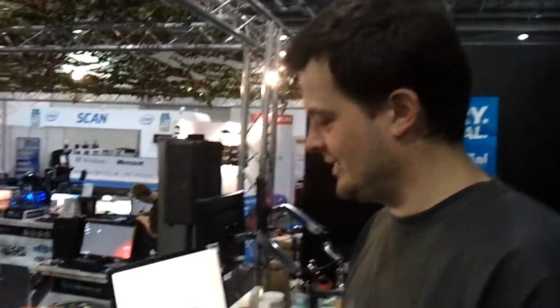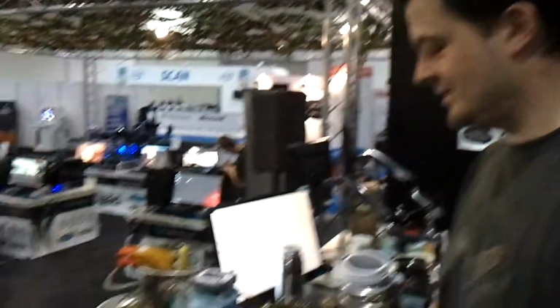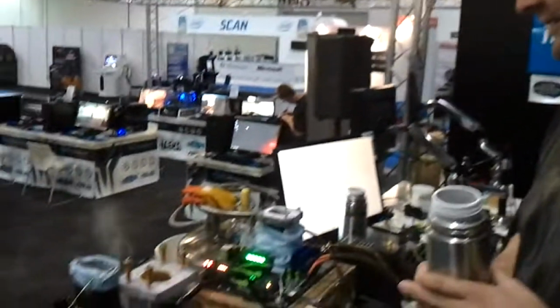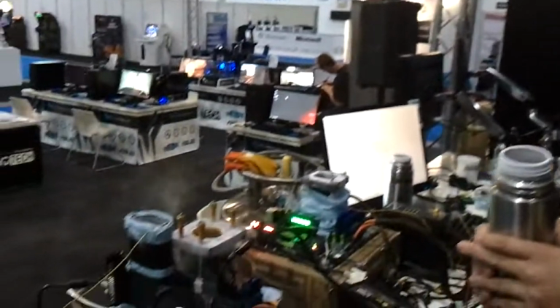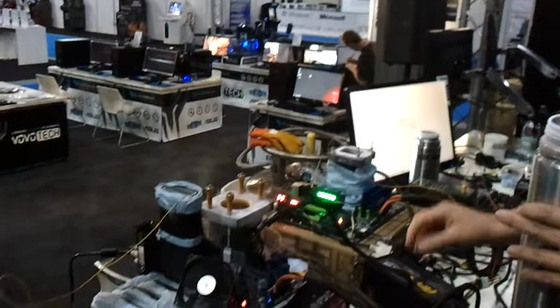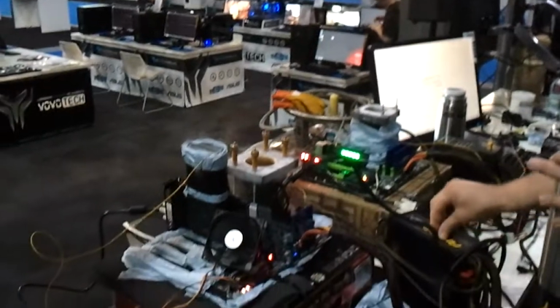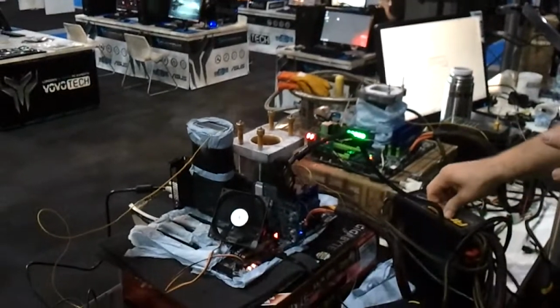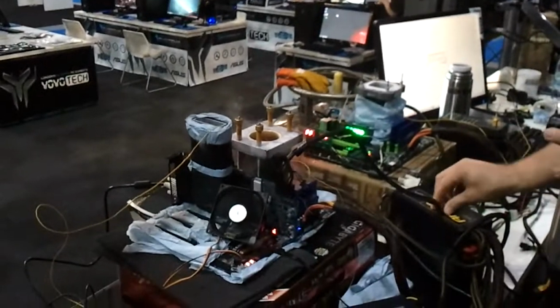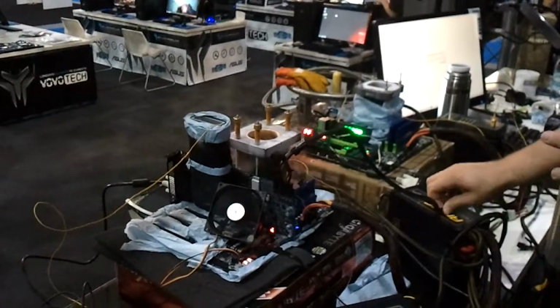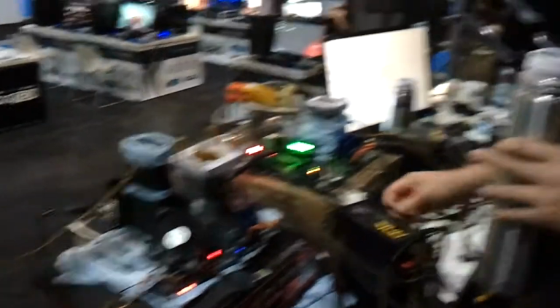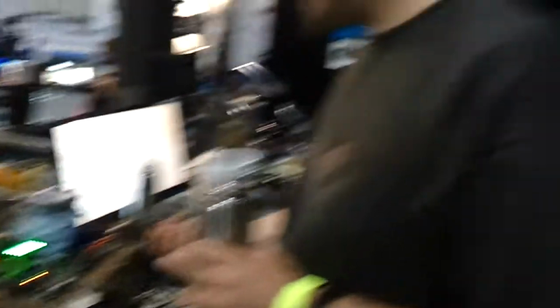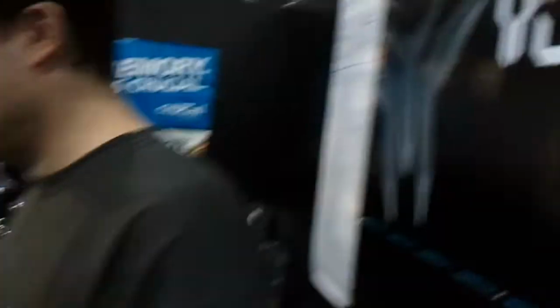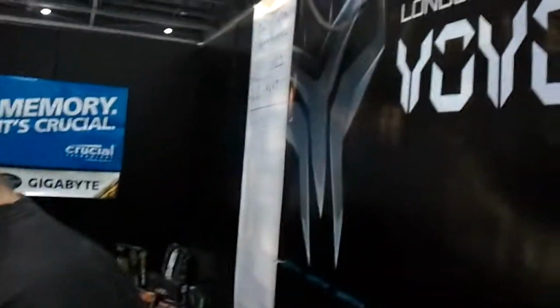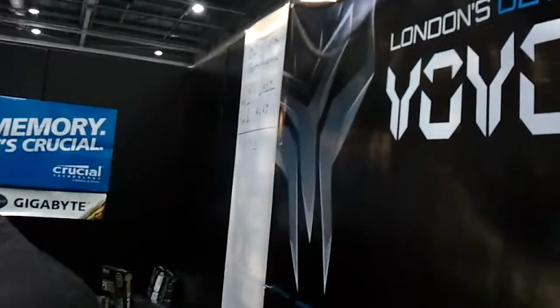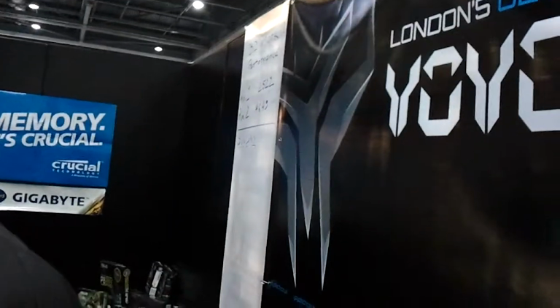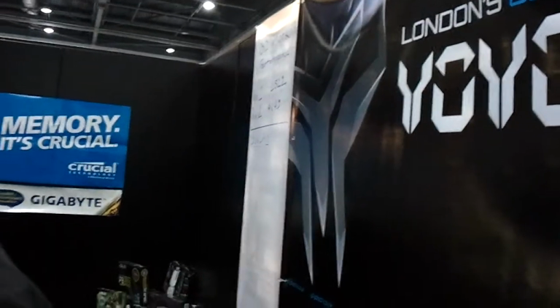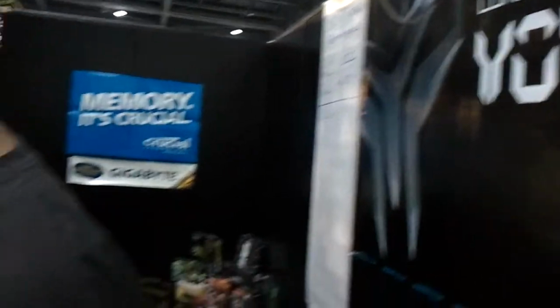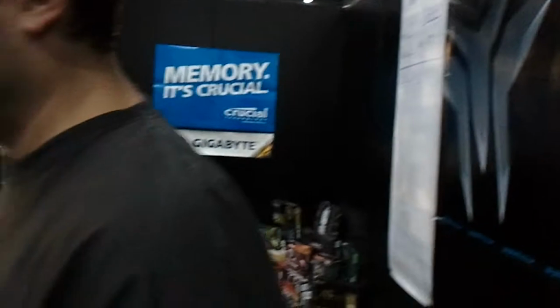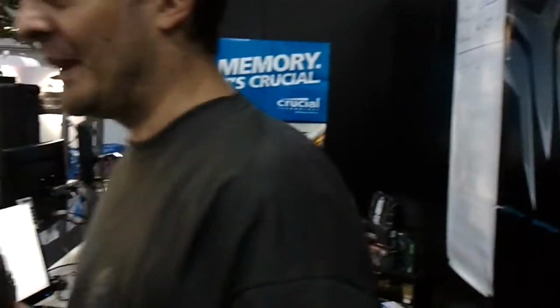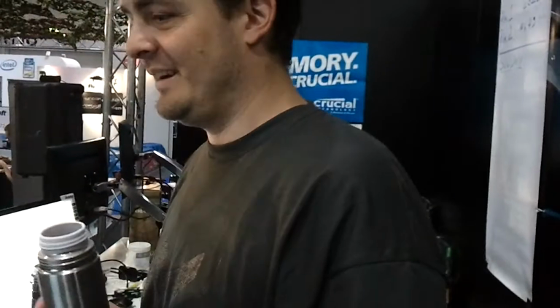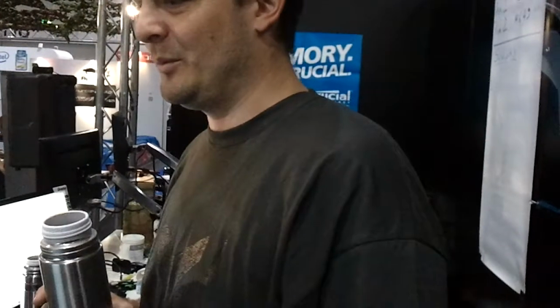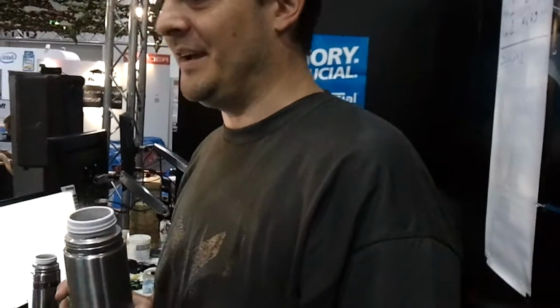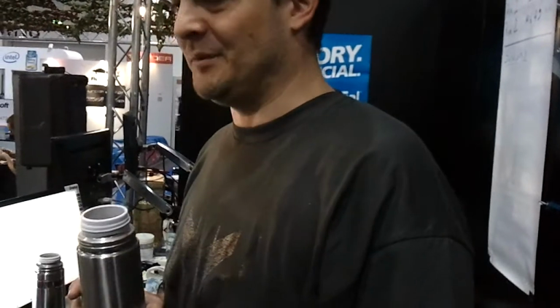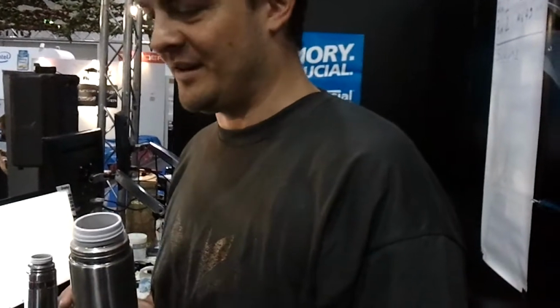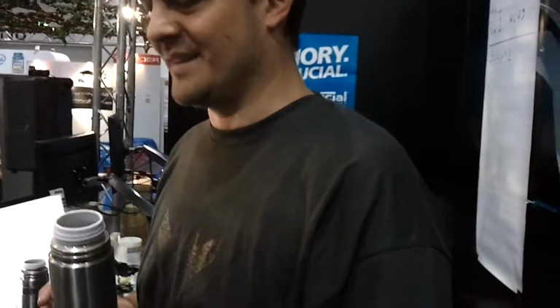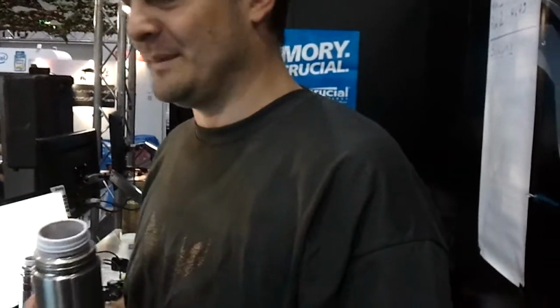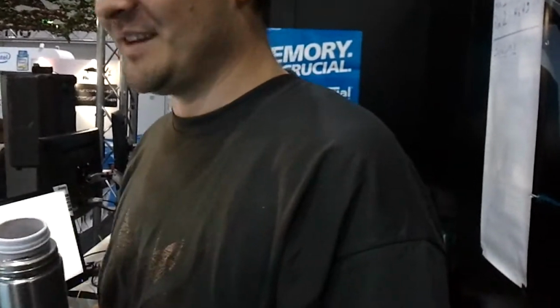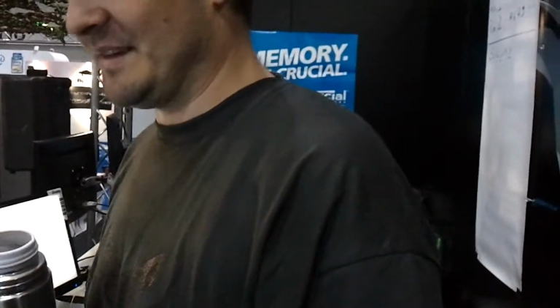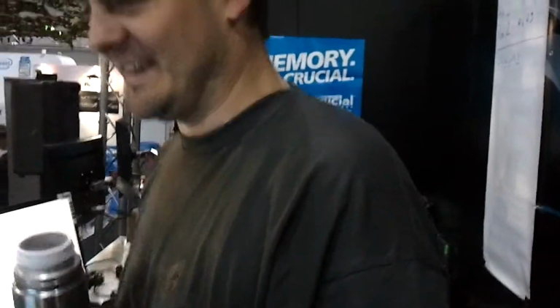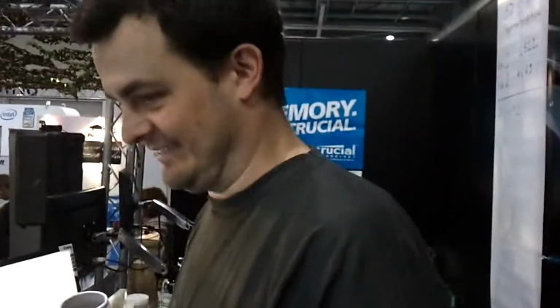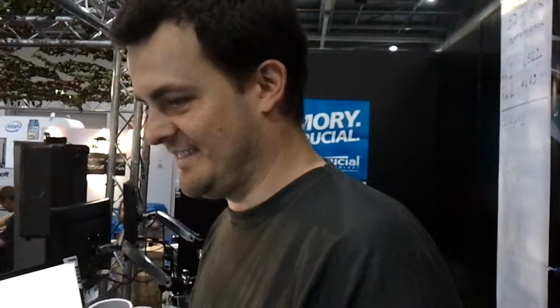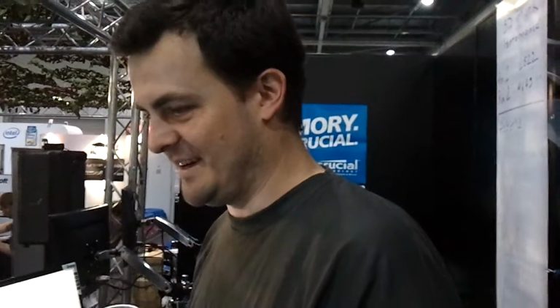So today we have the 4-way SLI thing again. Hopefully we'll have more scores than the two that are up there. We've got to attempt to clock graphics cards. I mean, it is a graphics card test, right?